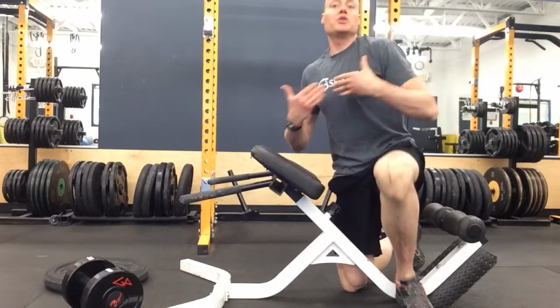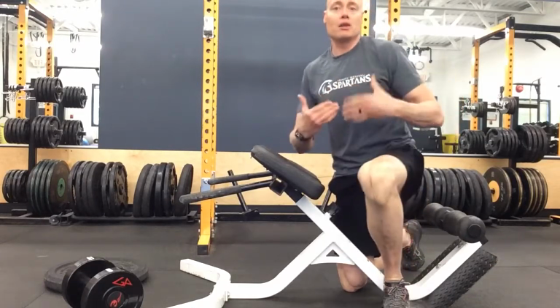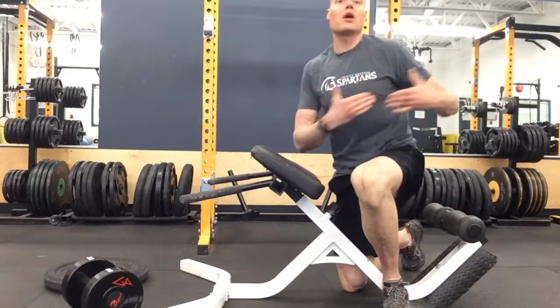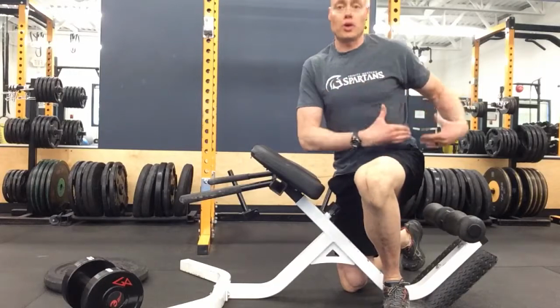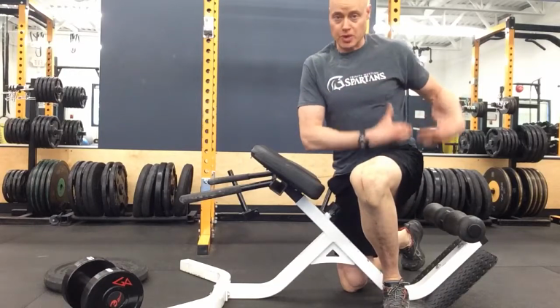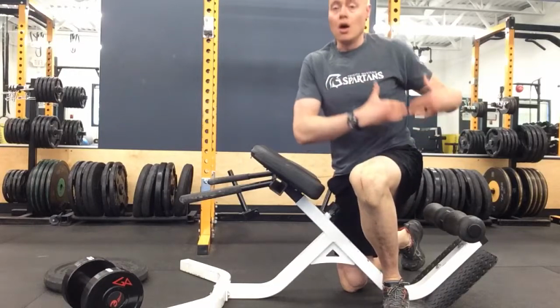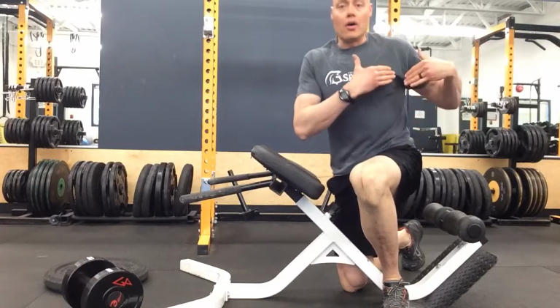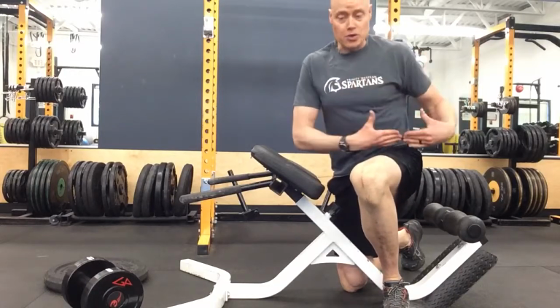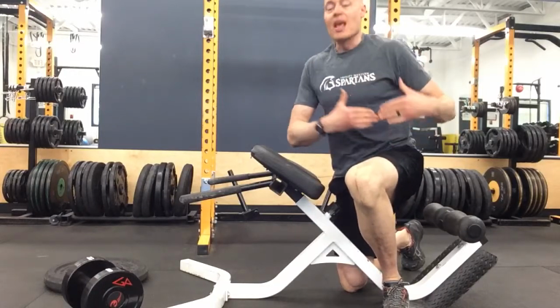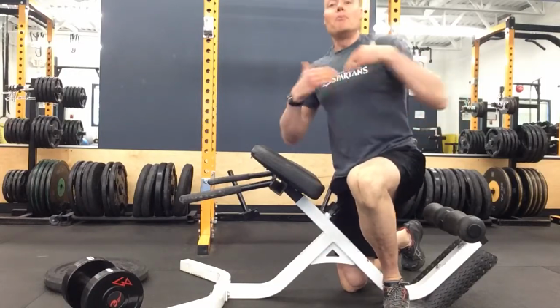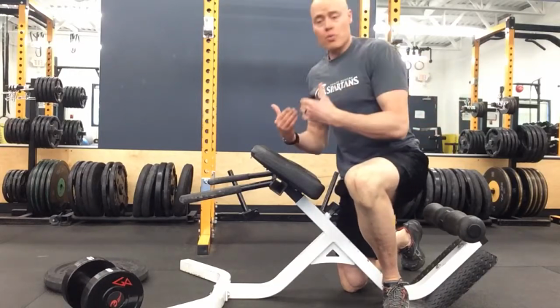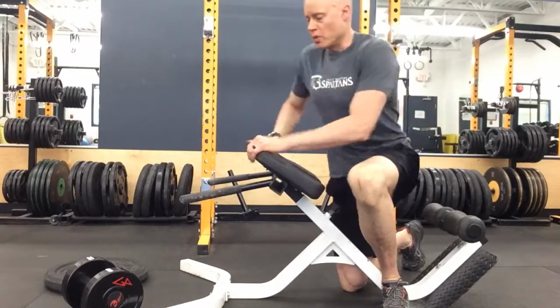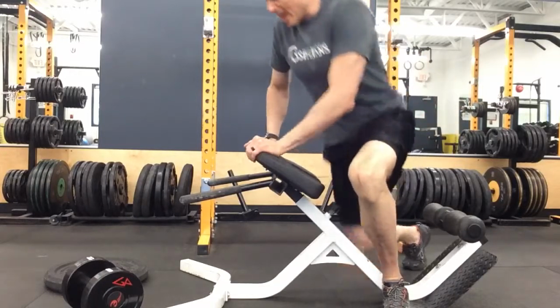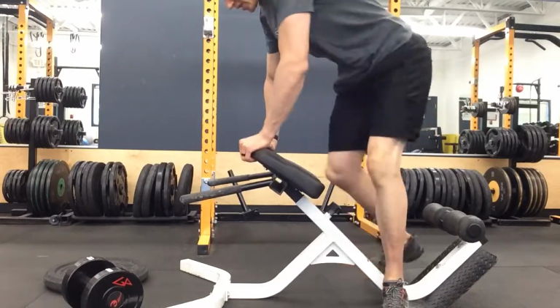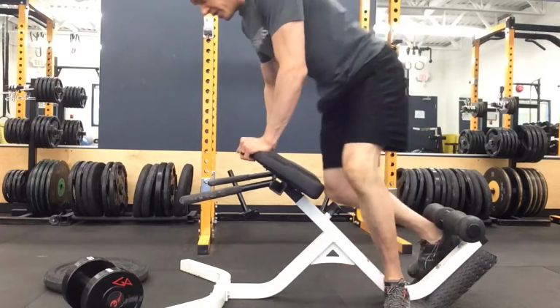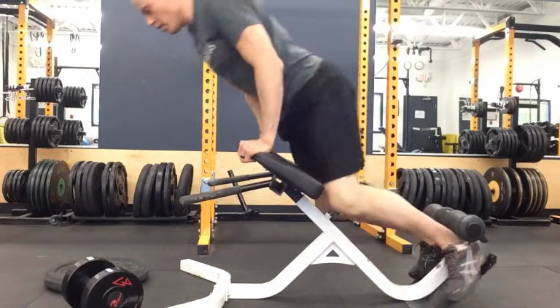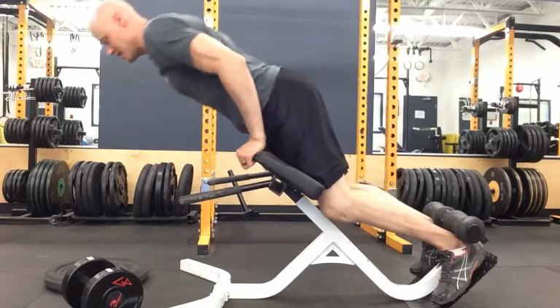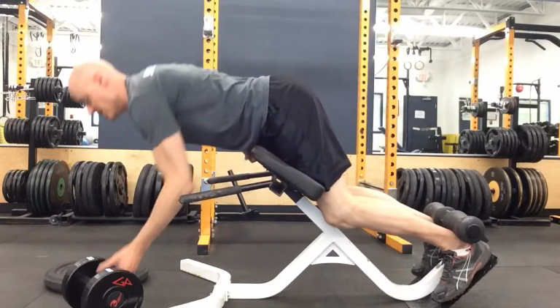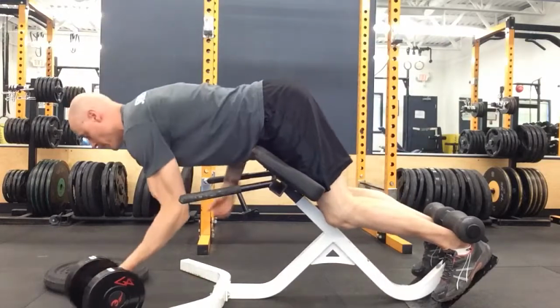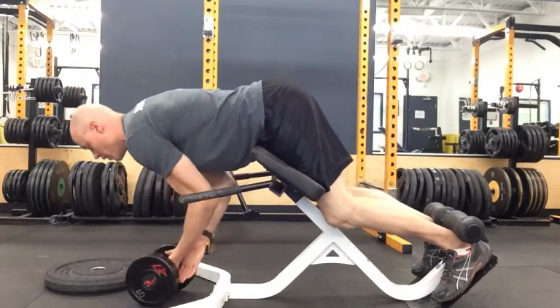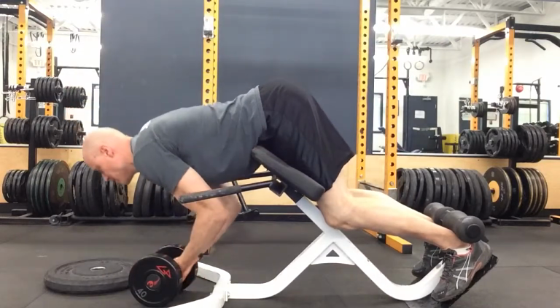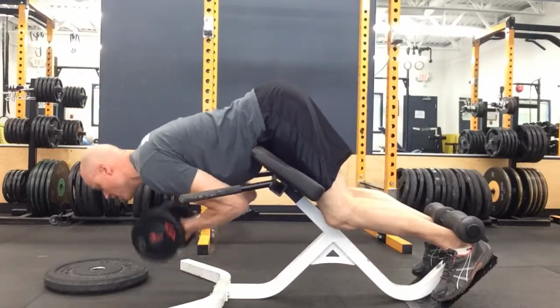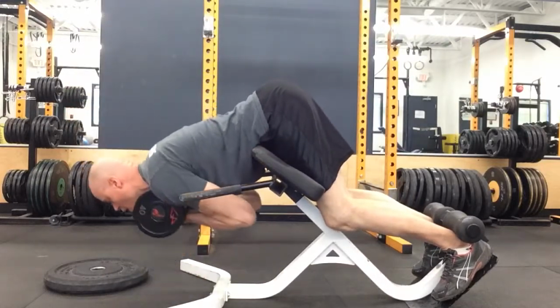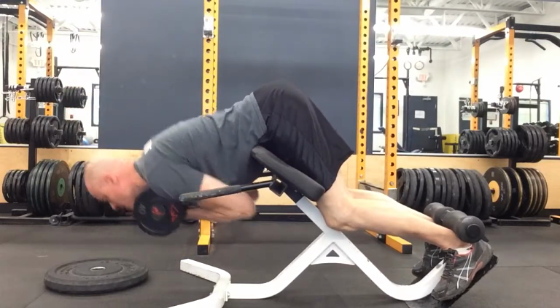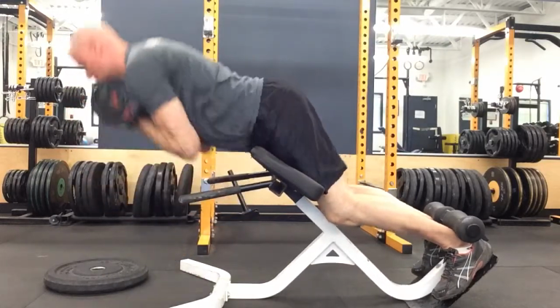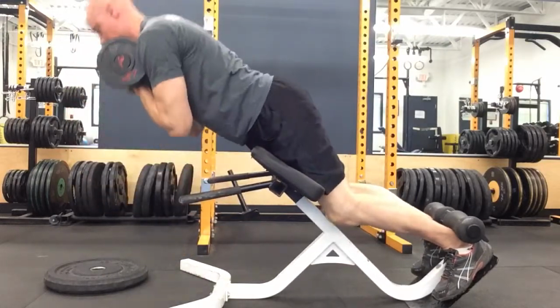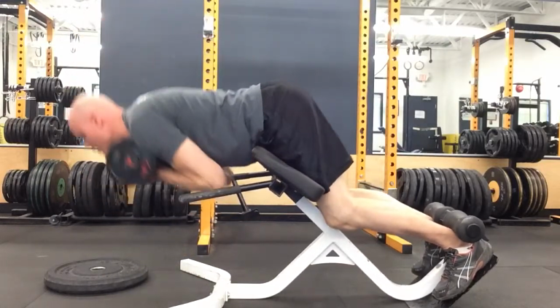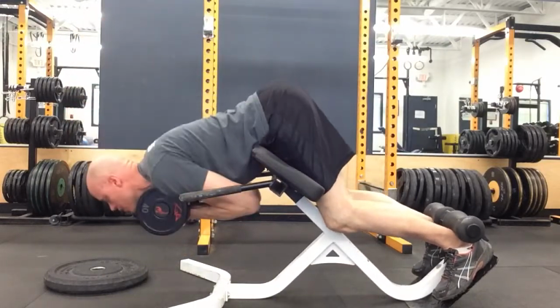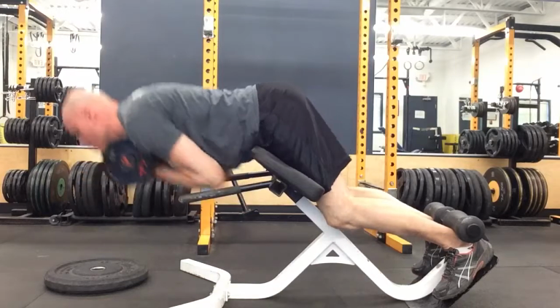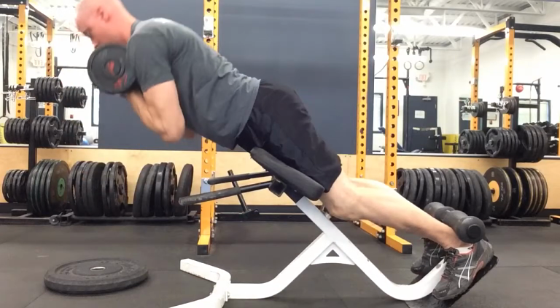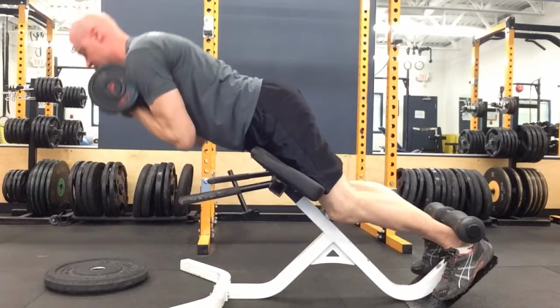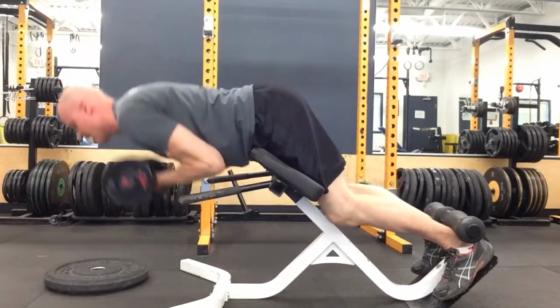Which means you're not going to put a lot of torque and stress on the hamstrings. A better approach when you're doing back extensions, if you need to load them, is to take a dumbbell. What you want to do is hold it on your chest, and then you can do your back extension.